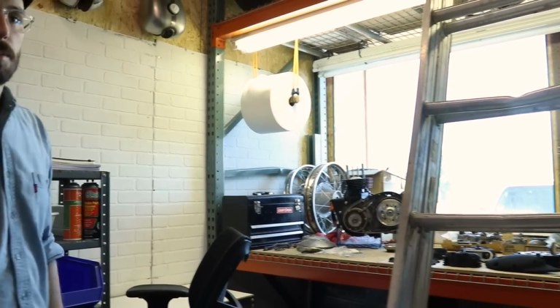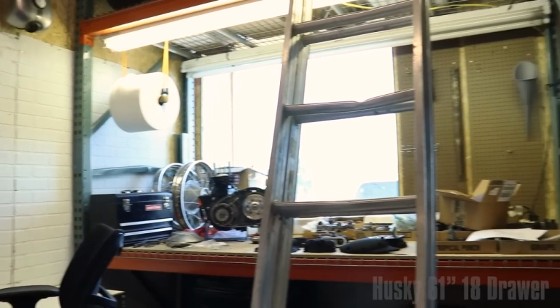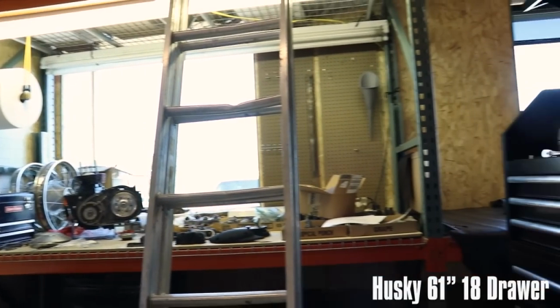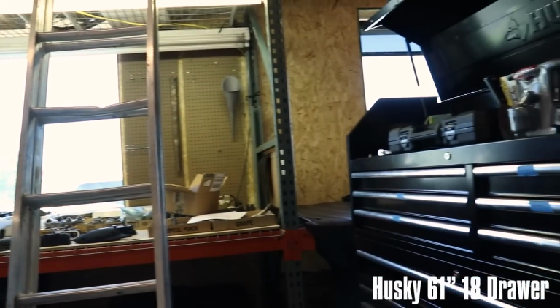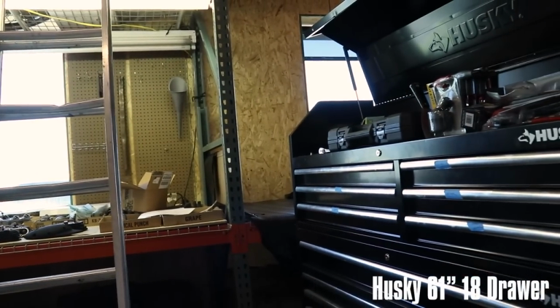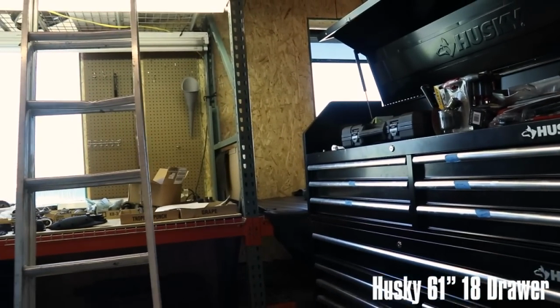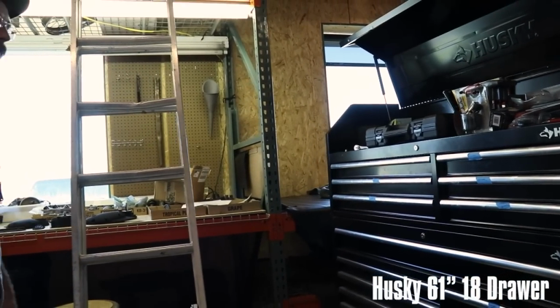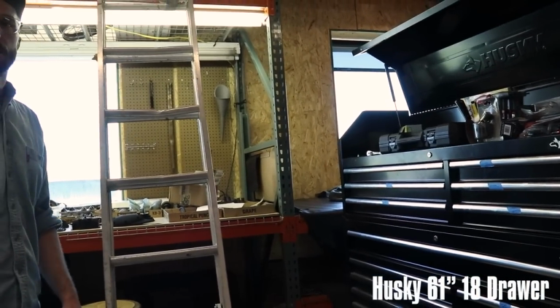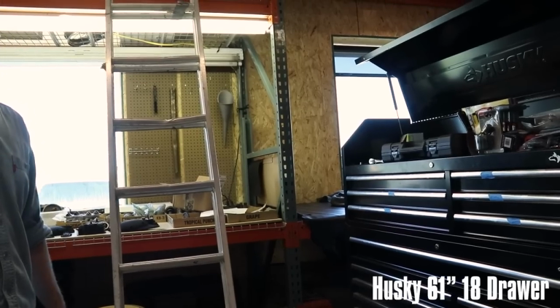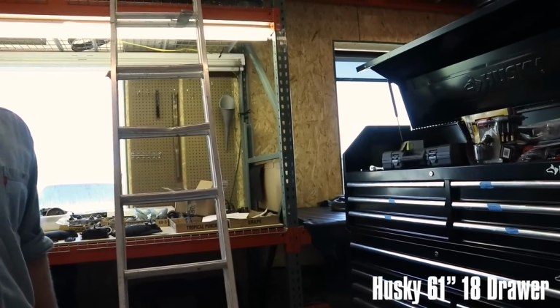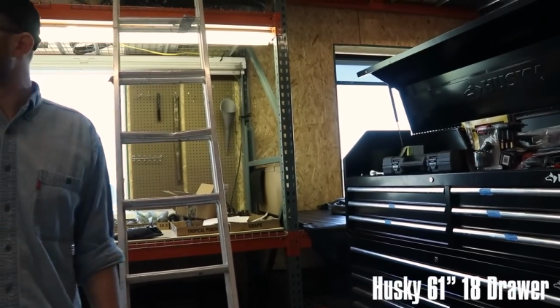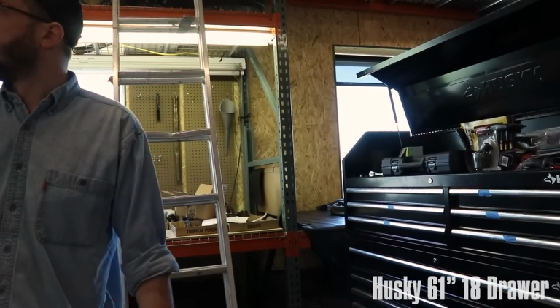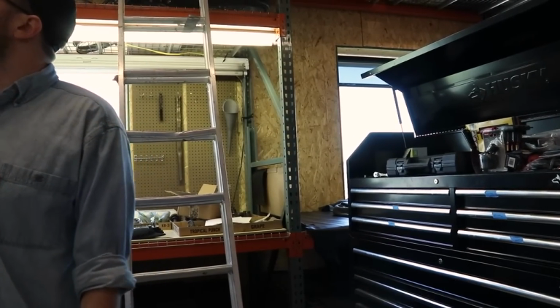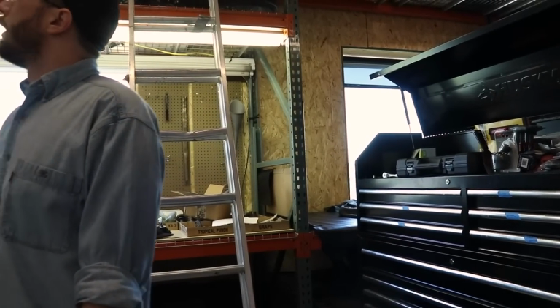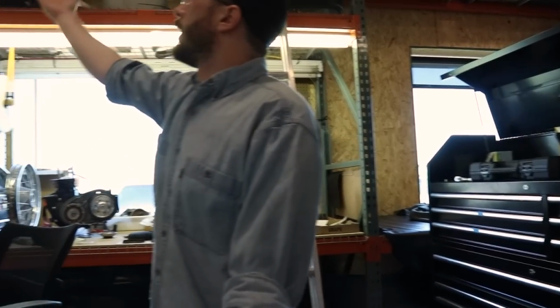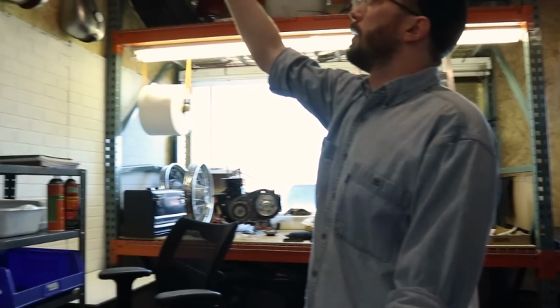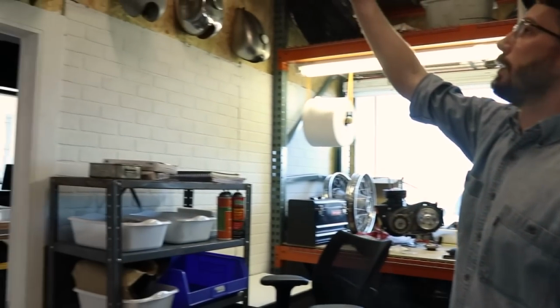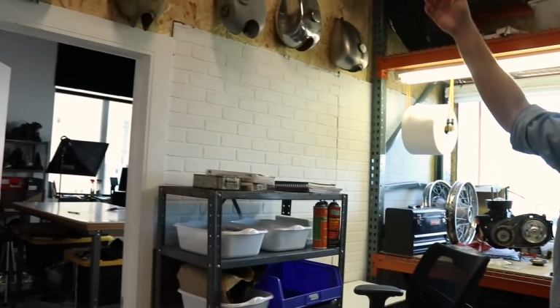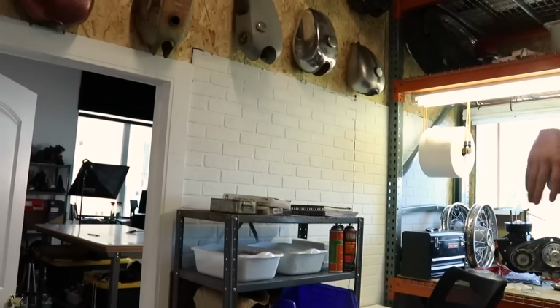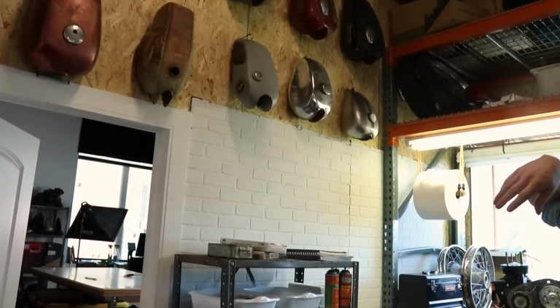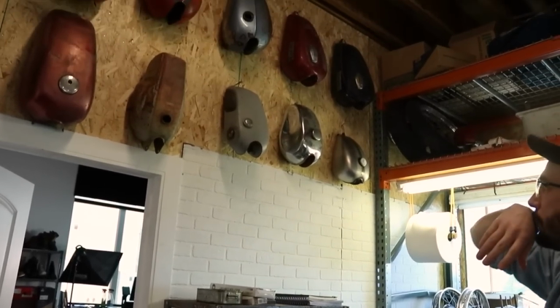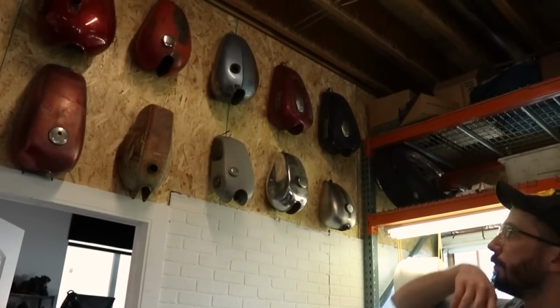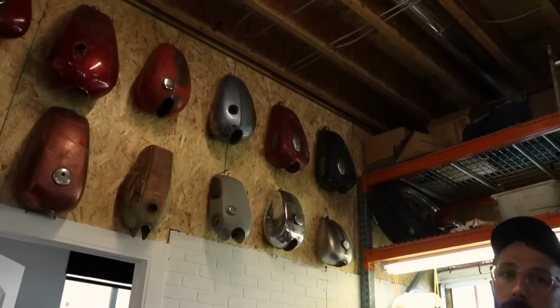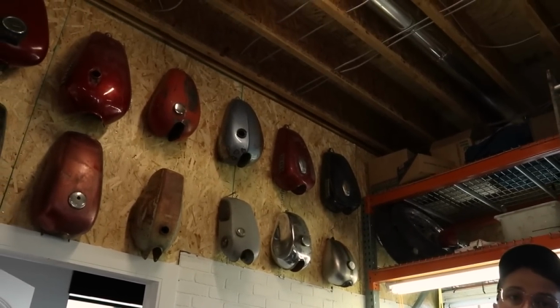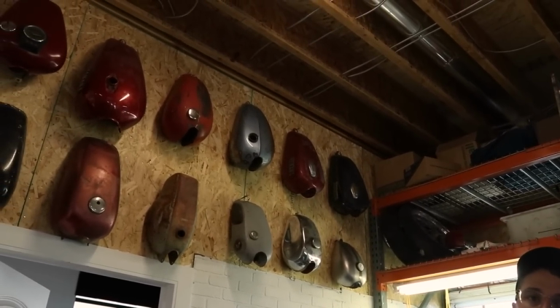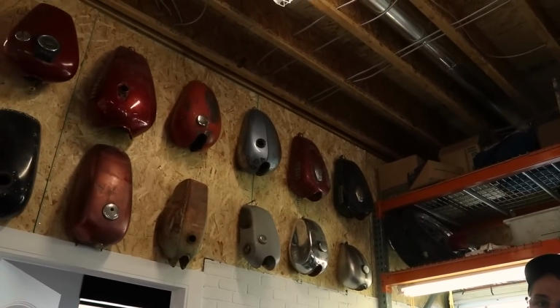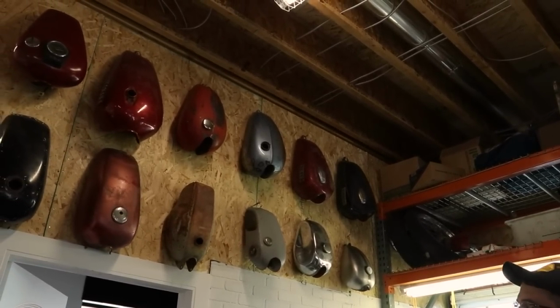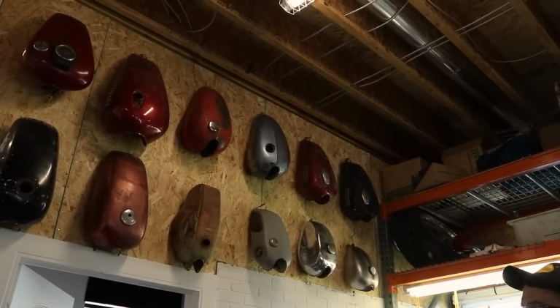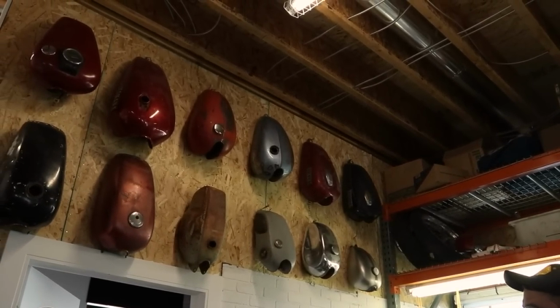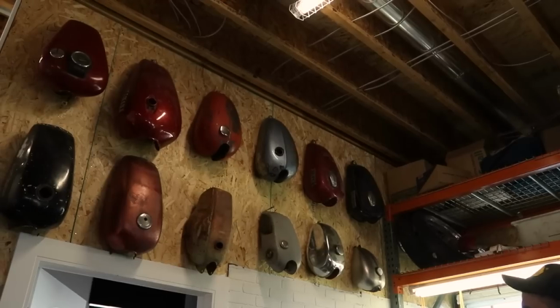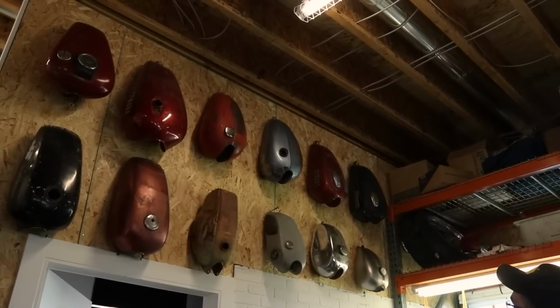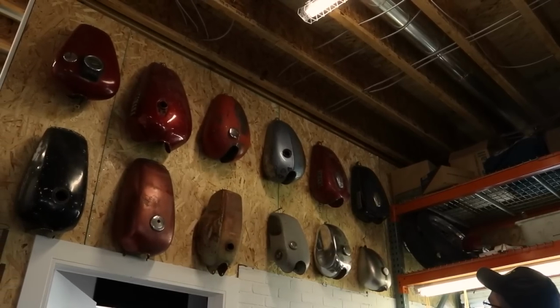A big tool cabinet. And then all the tanks up here for the different Triumphs, Hondas, and Yamahas that I've kind of collected over the years and rebuilt.